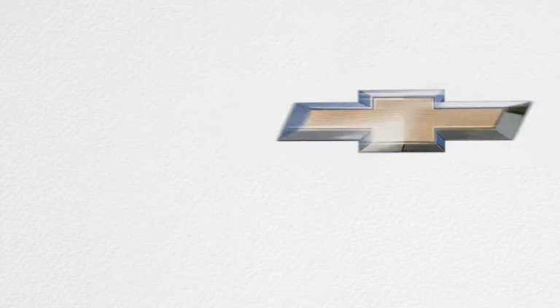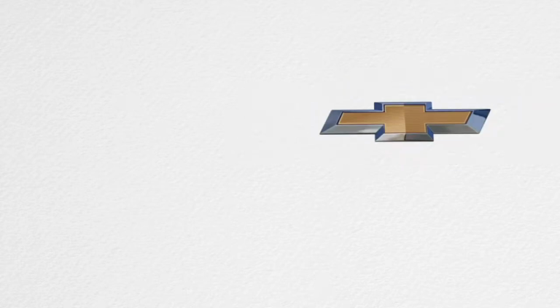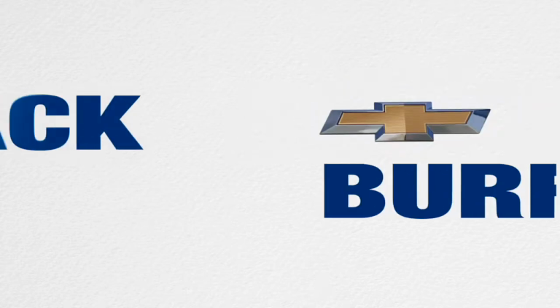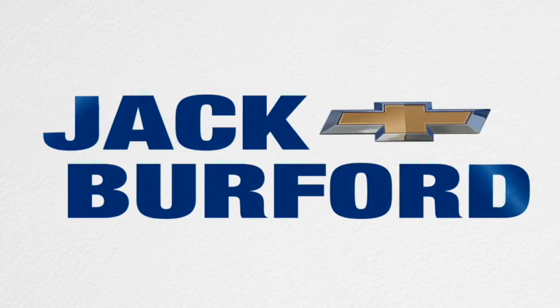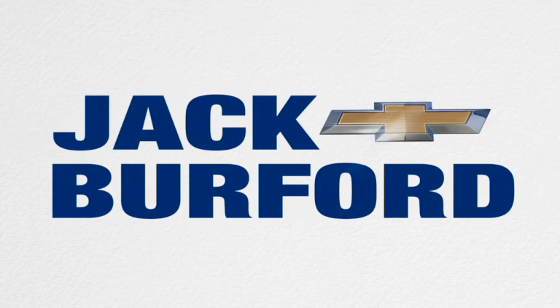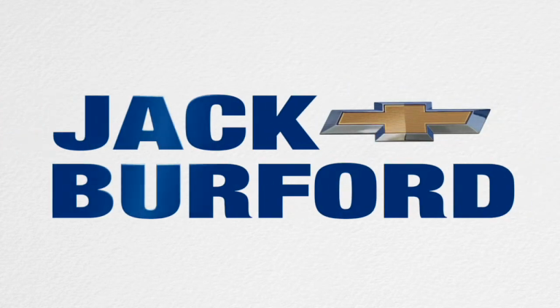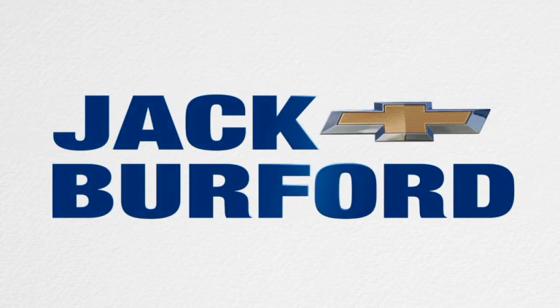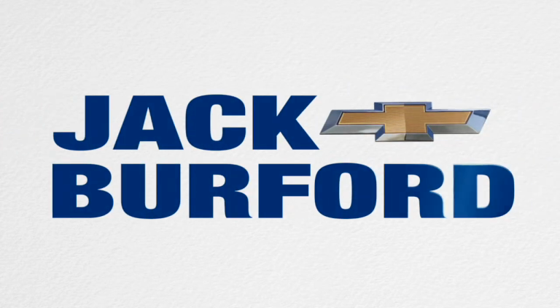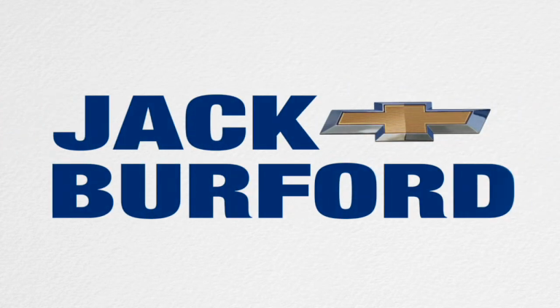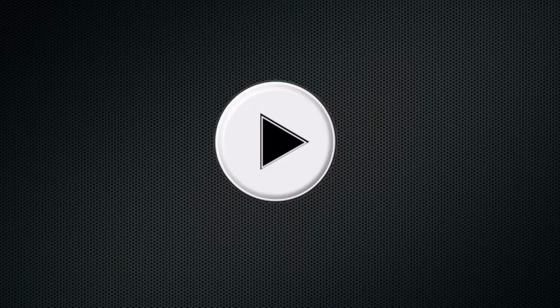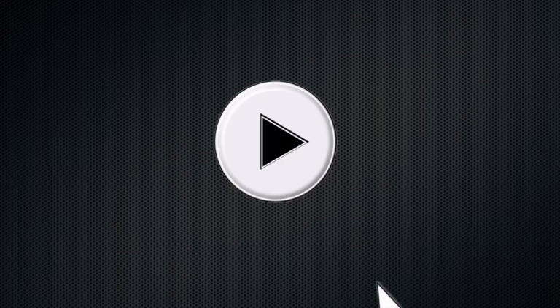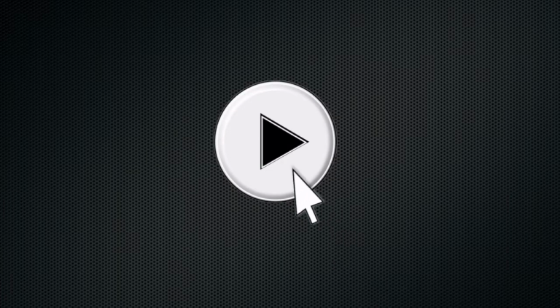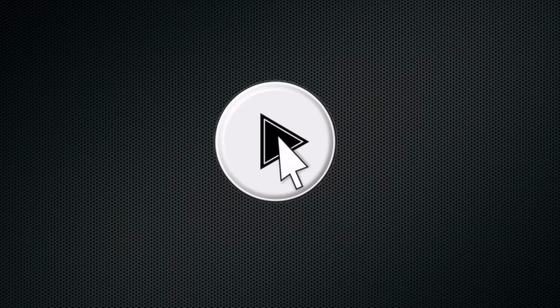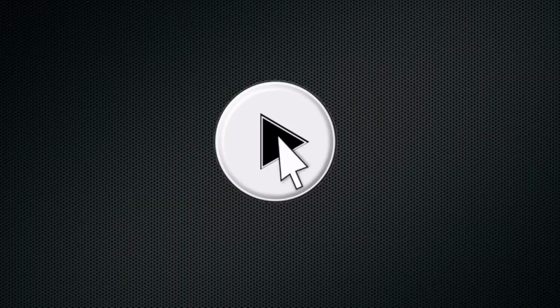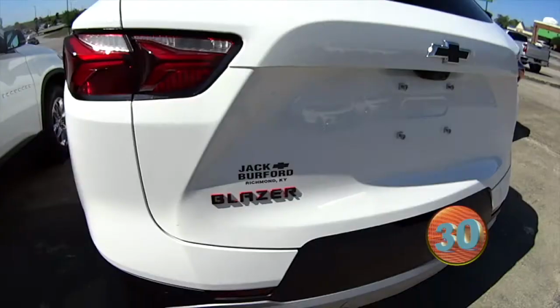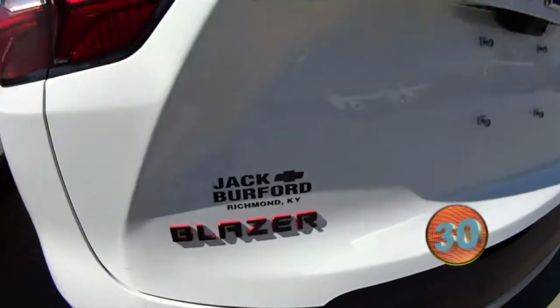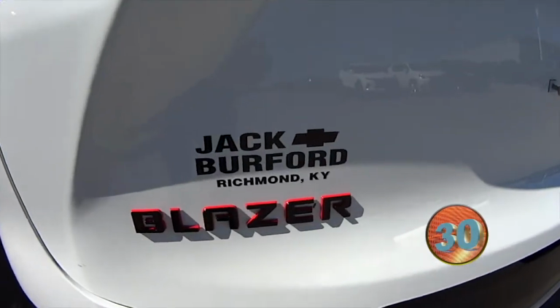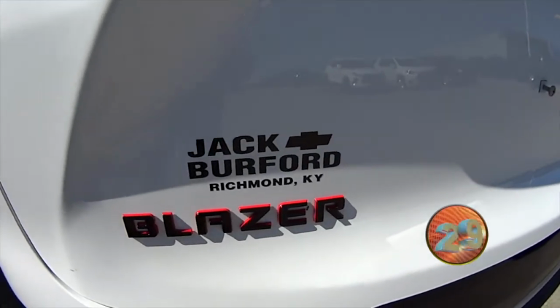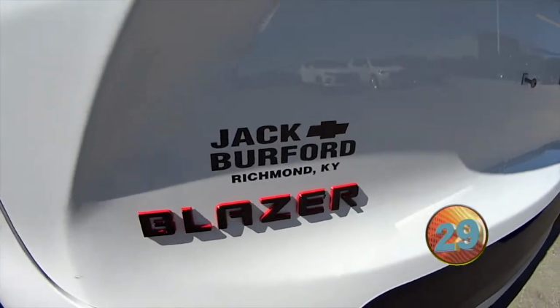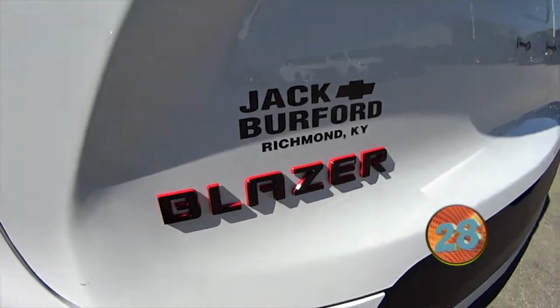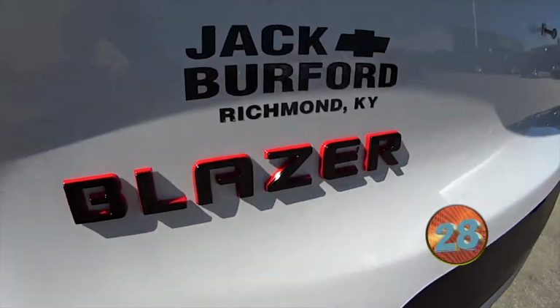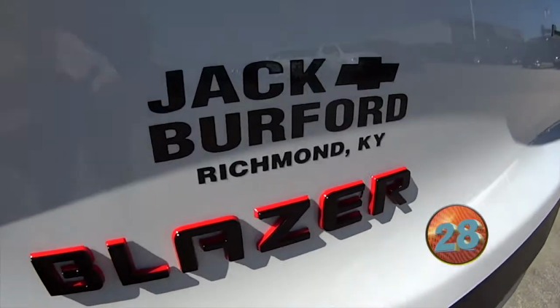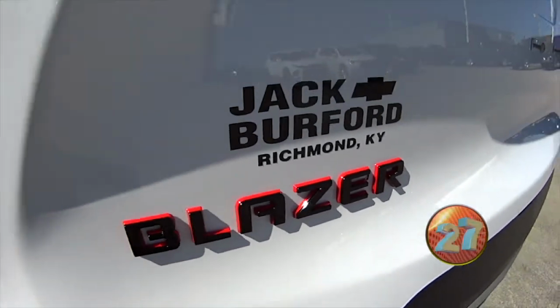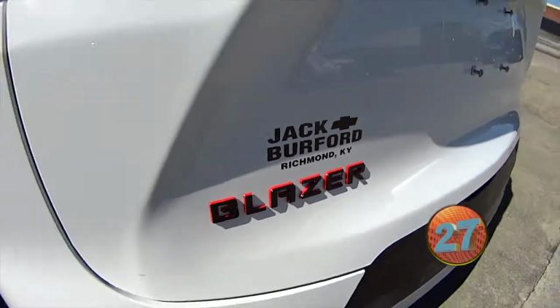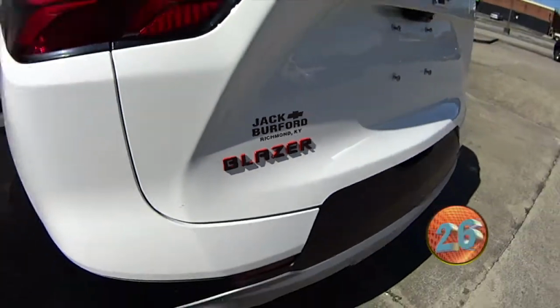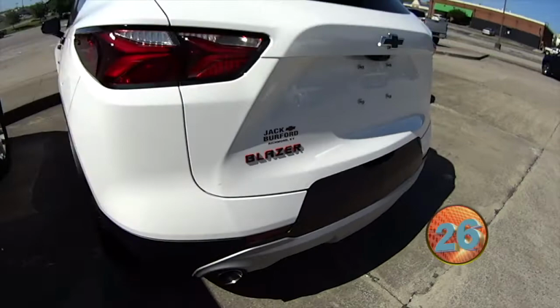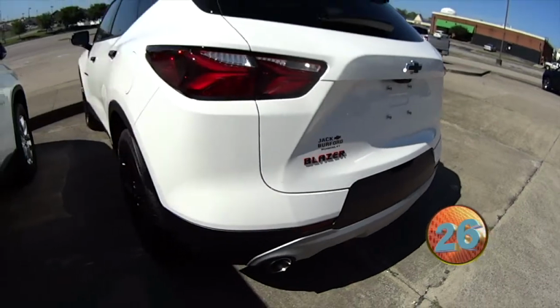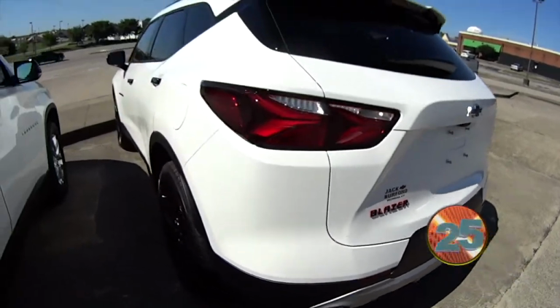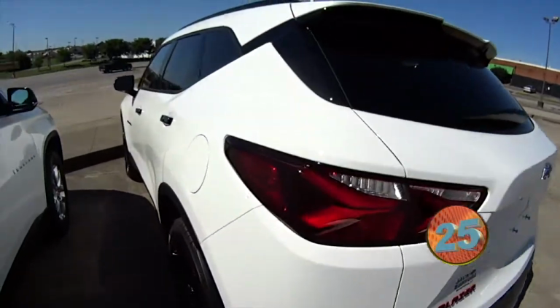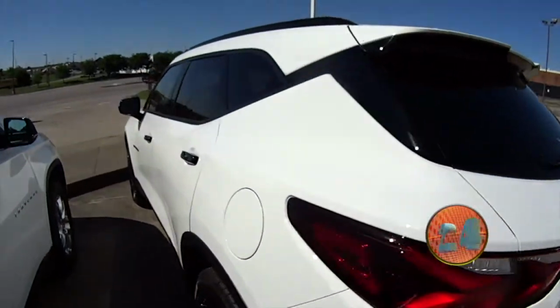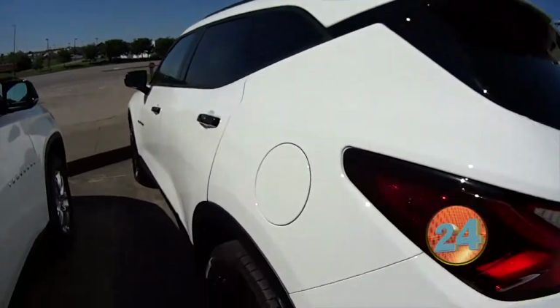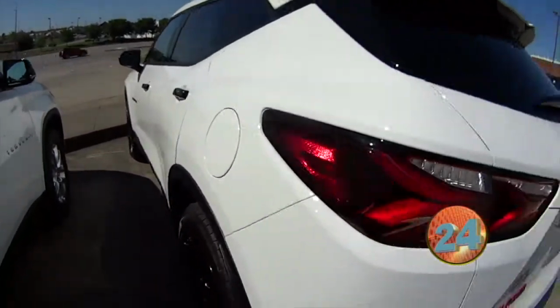Welcome to the Jack Burford Chevy 30-second walk-around. Wow, look at this Blazer Redline, folks. This is a nice one.